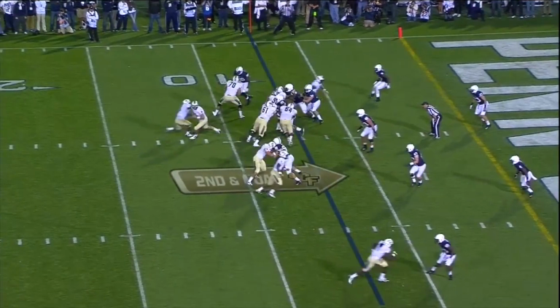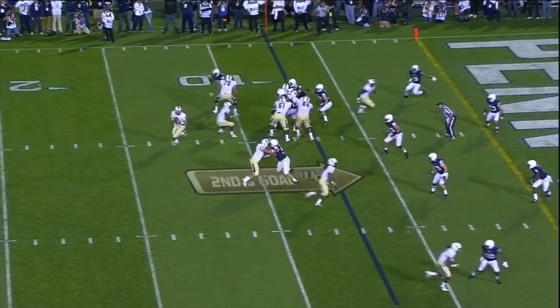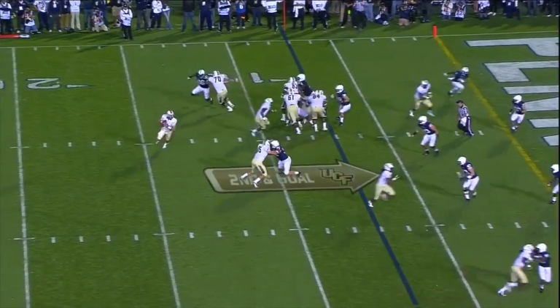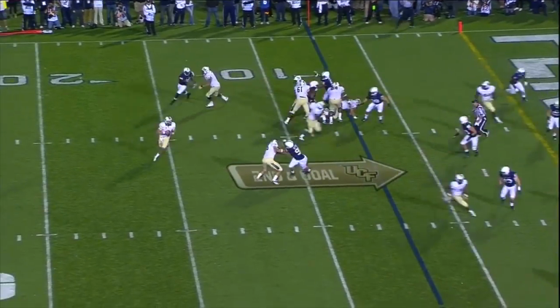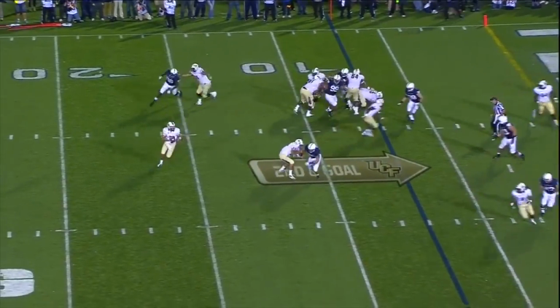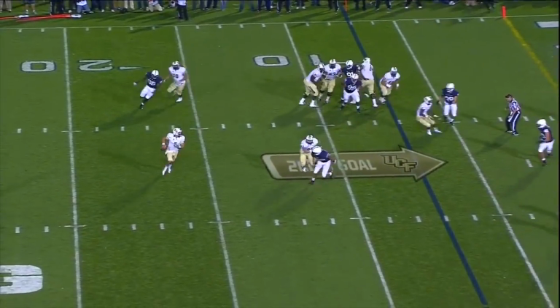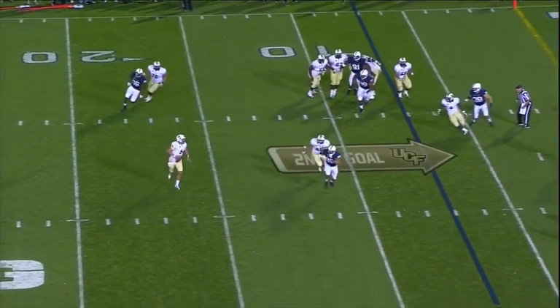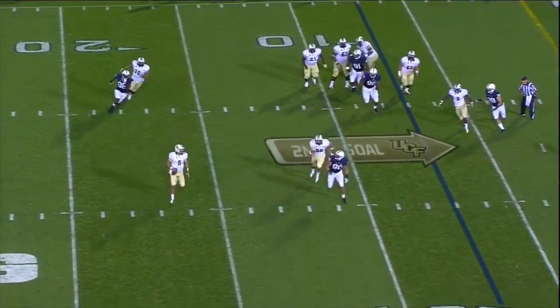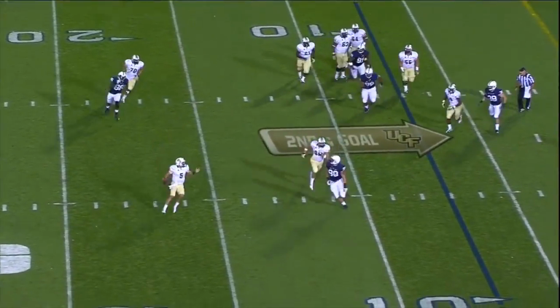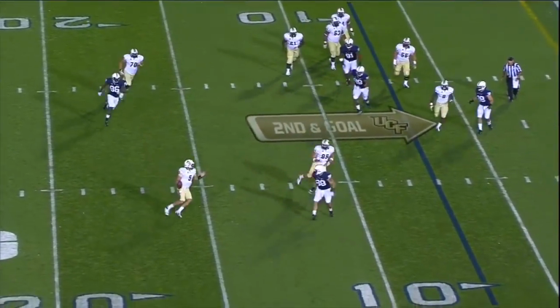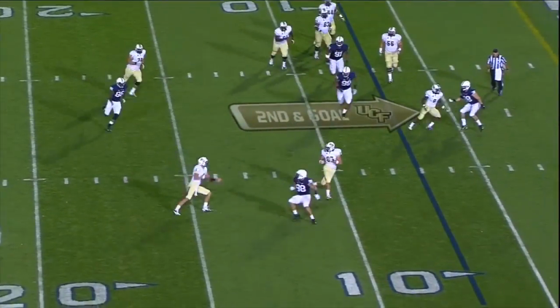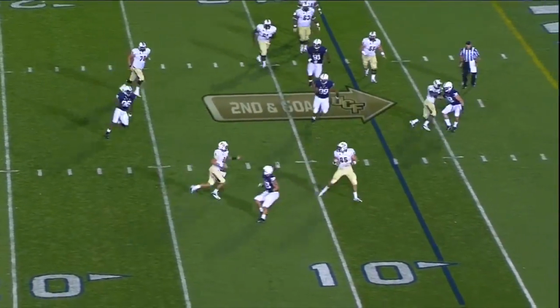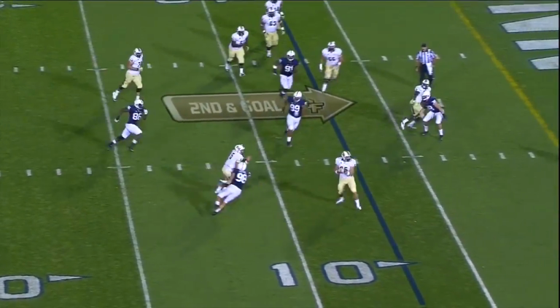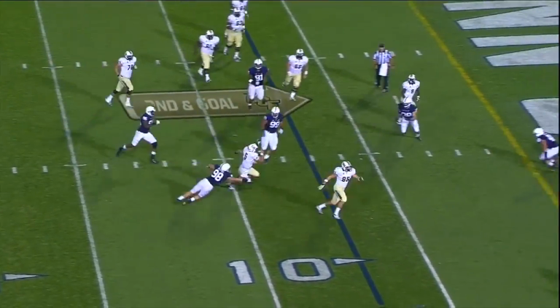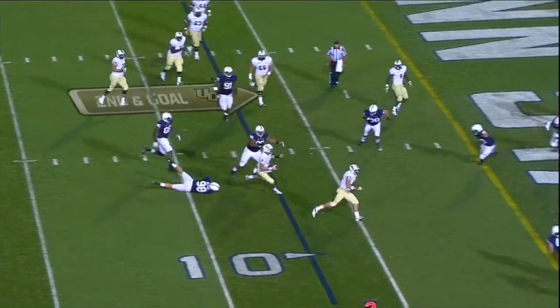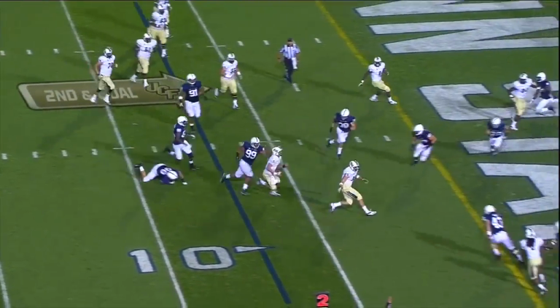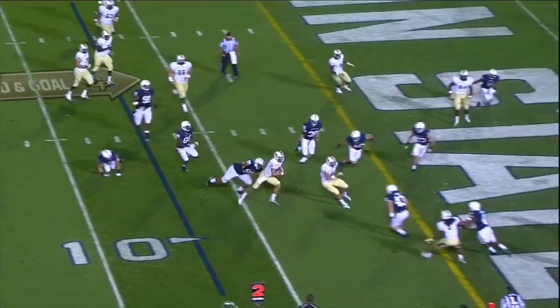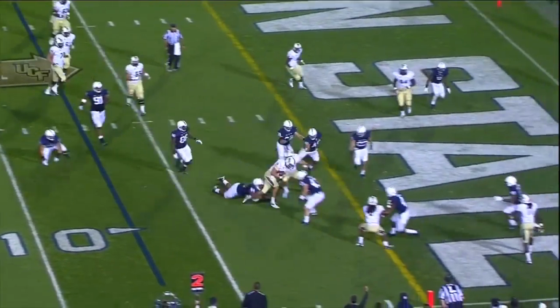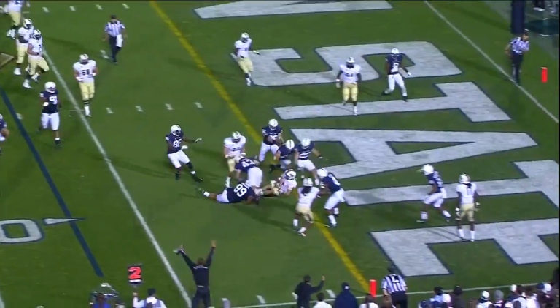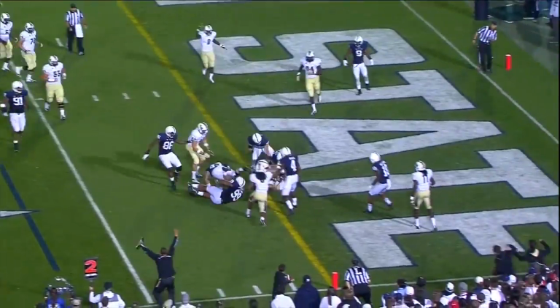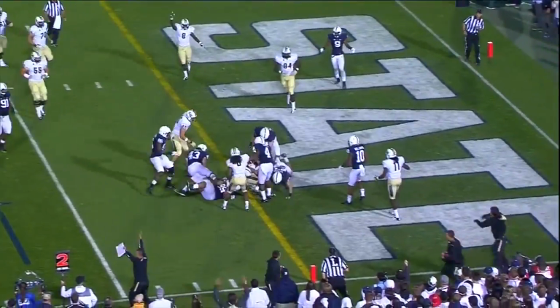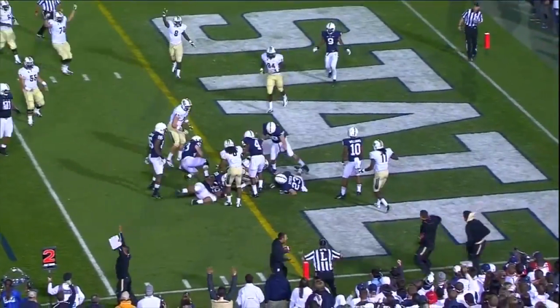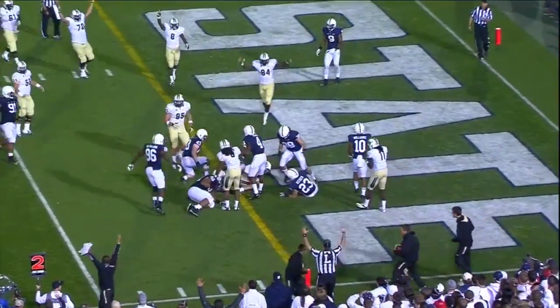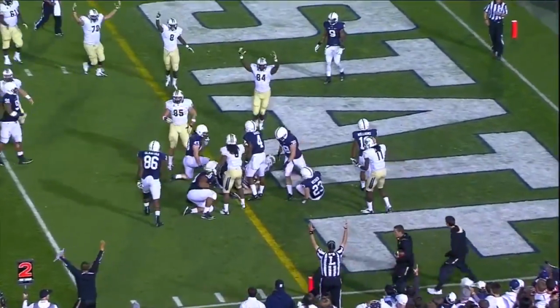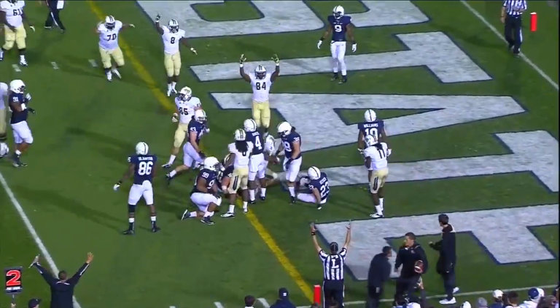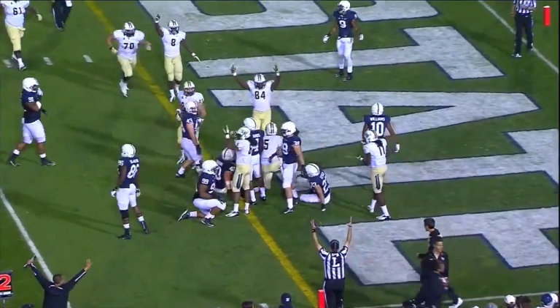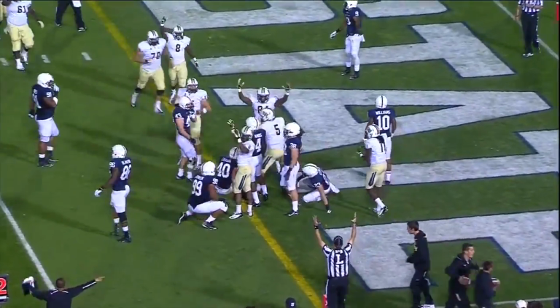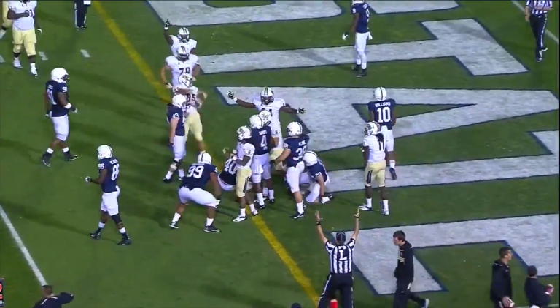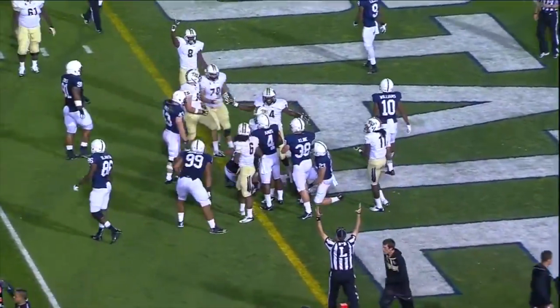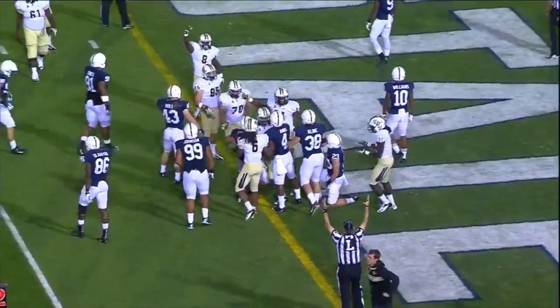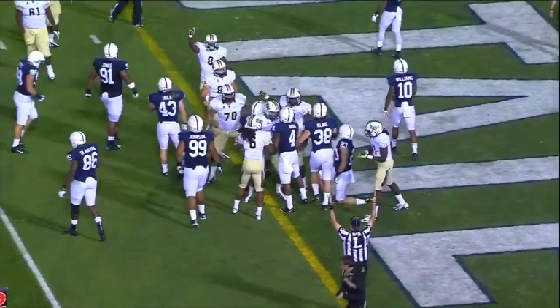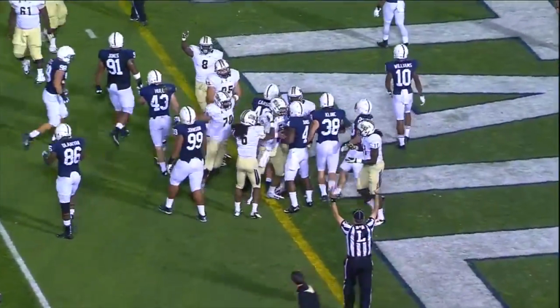Bortles, play action, rolling out to the near side. Looking to the end zone, he'll keep it himself — Bortles, into the end zone for a touchdown.